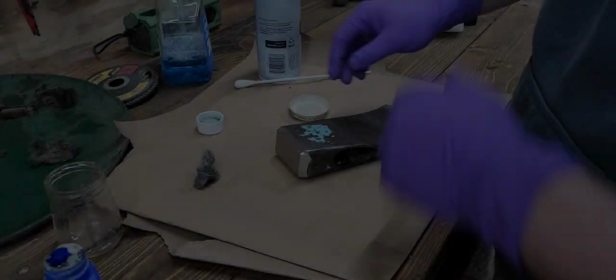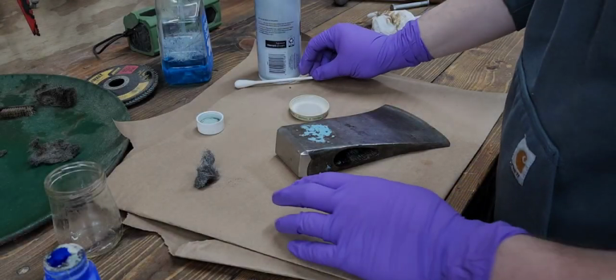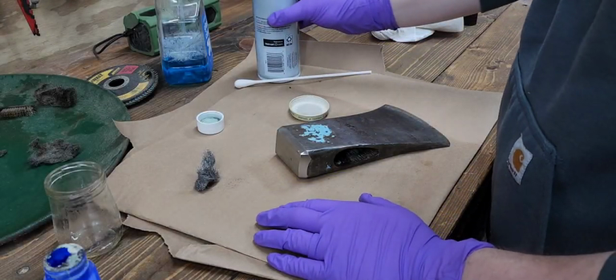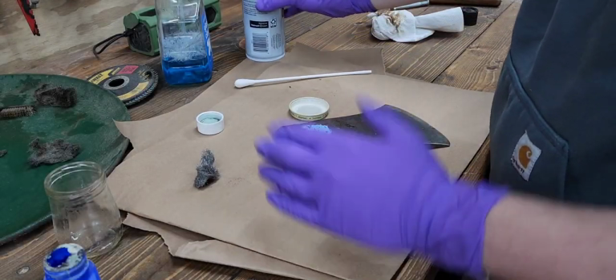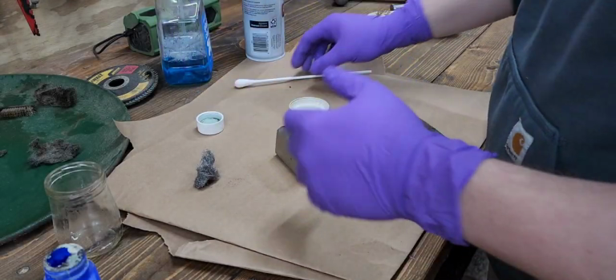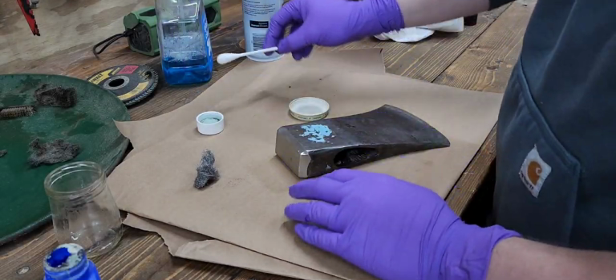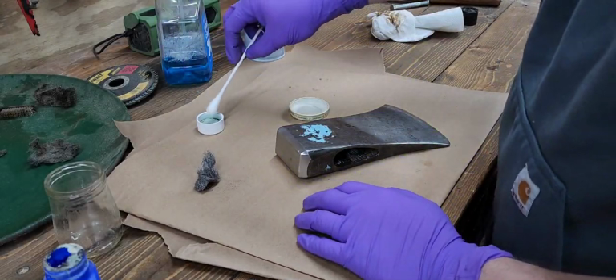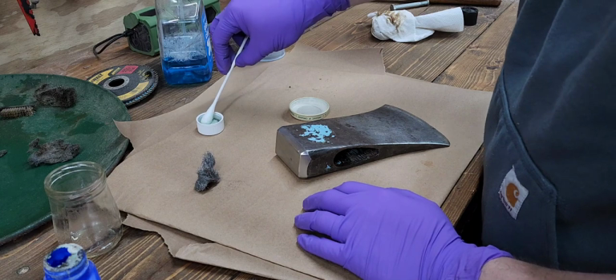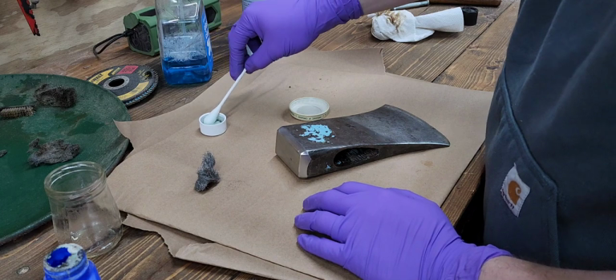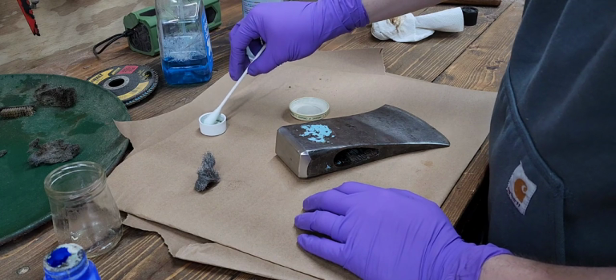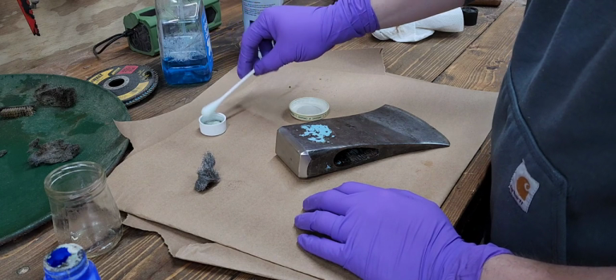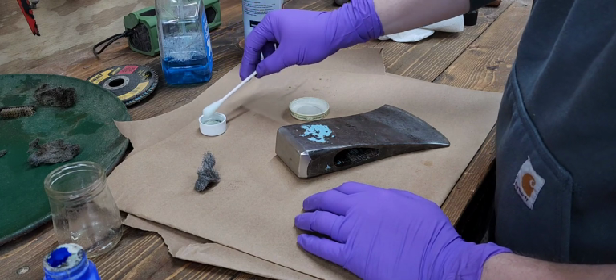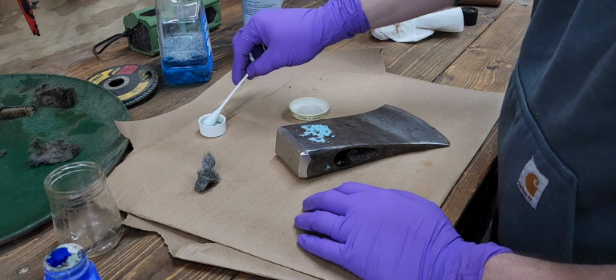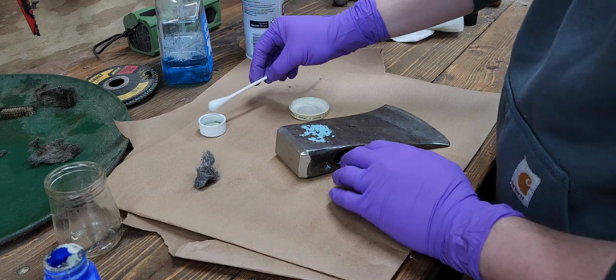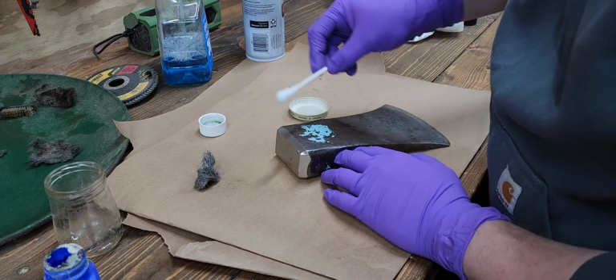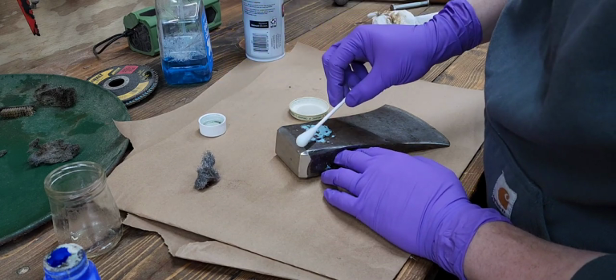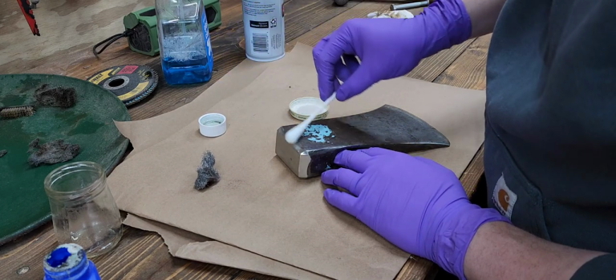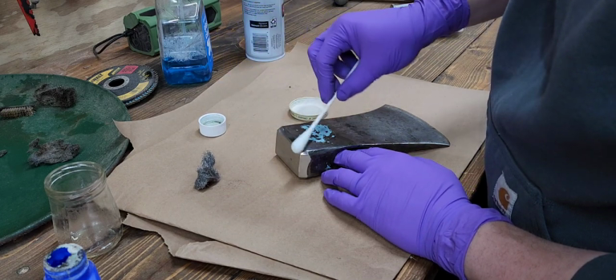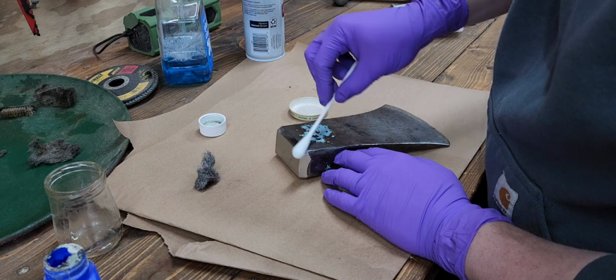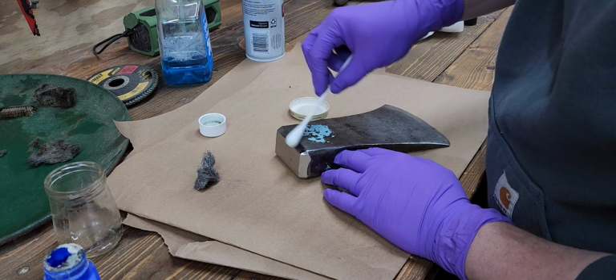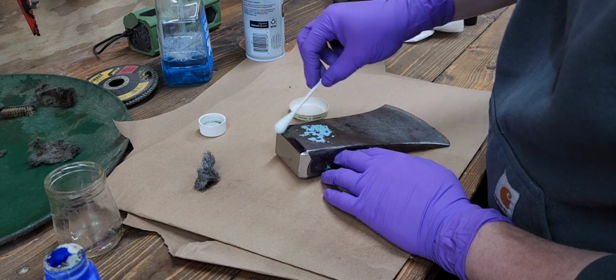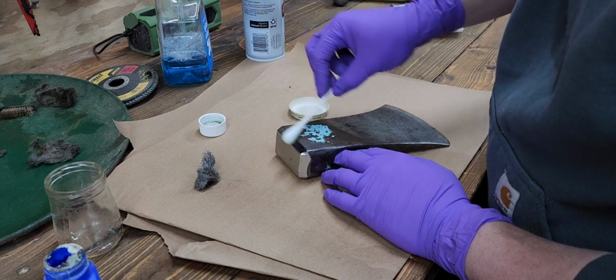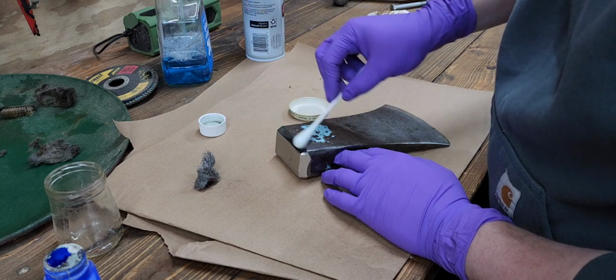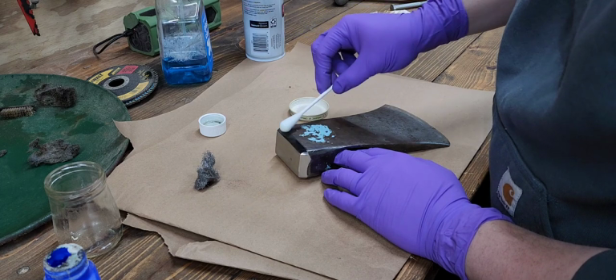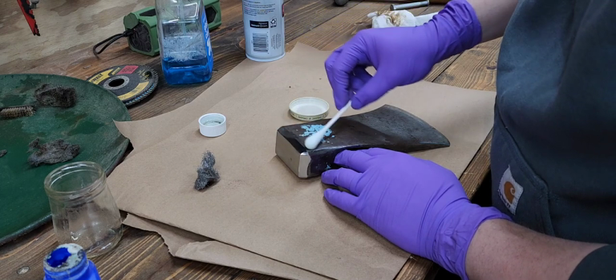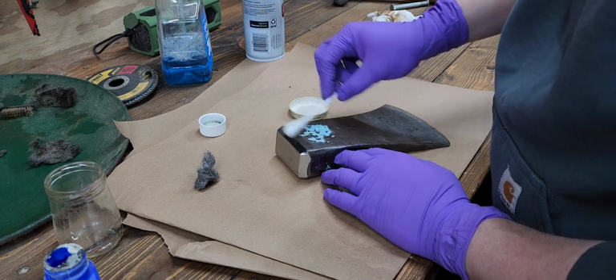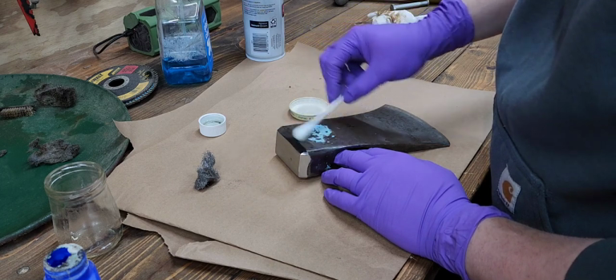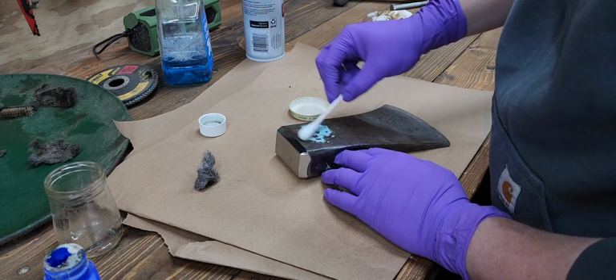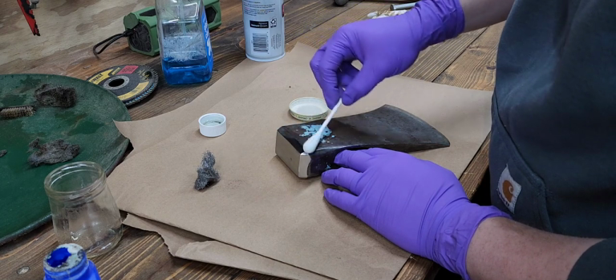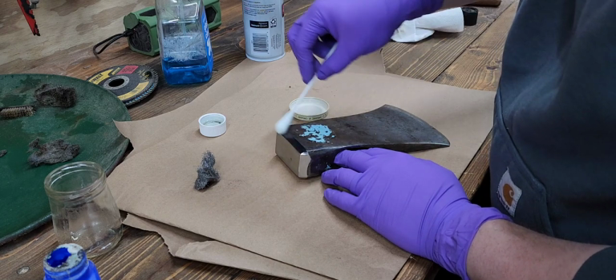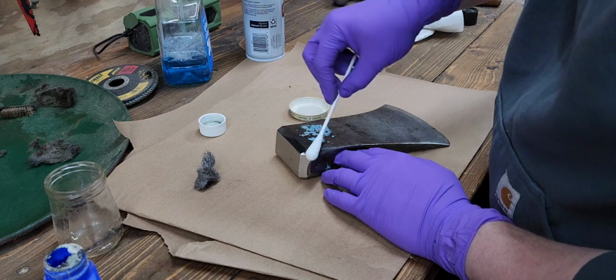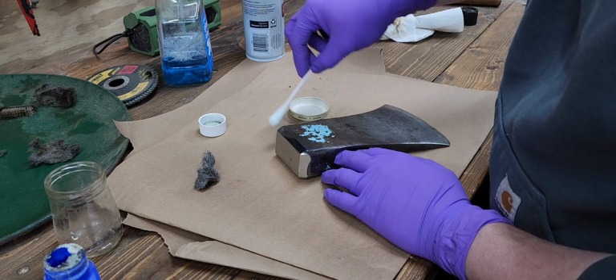Applying the bluing in between coats helps give it a more even finish. You can see that fresh steel on the pole took that color really nicely.